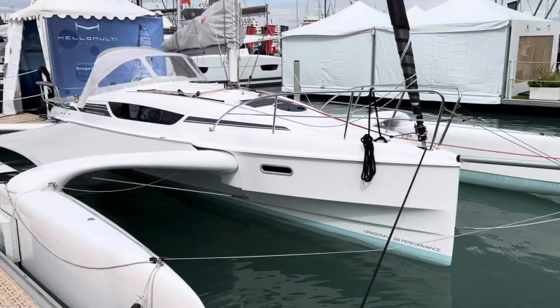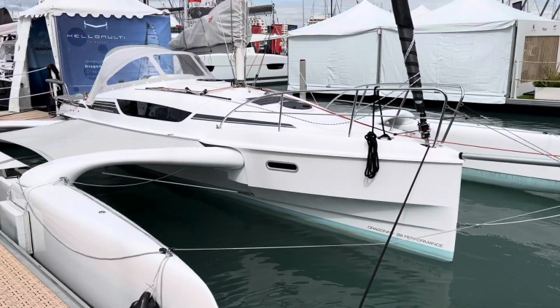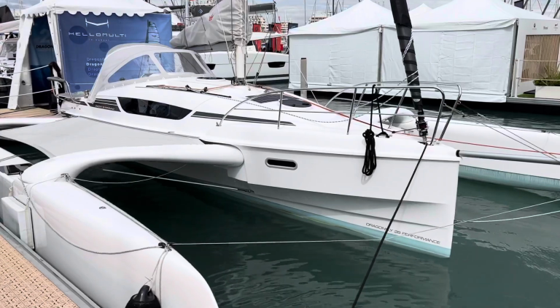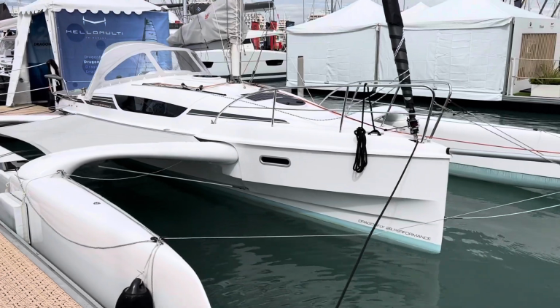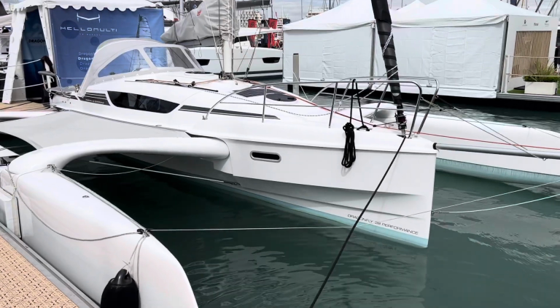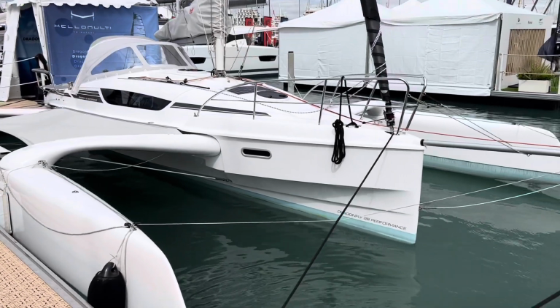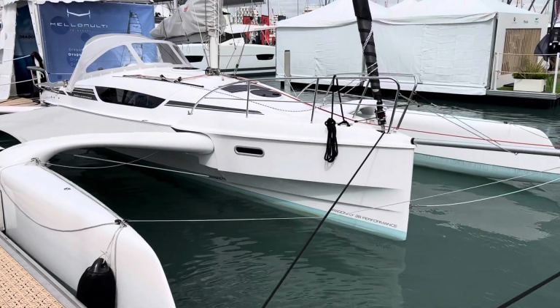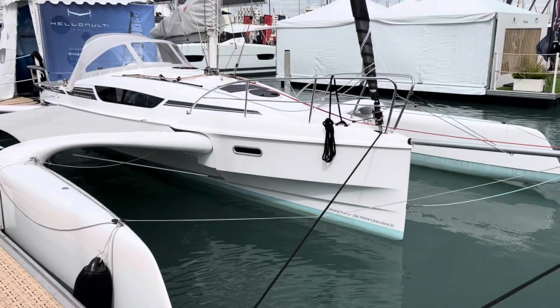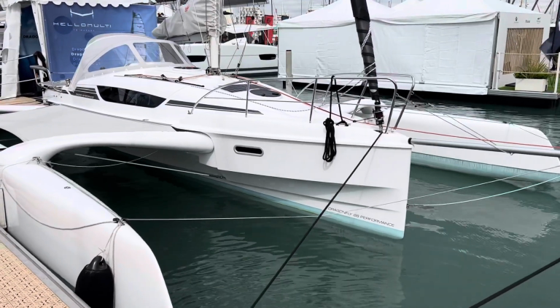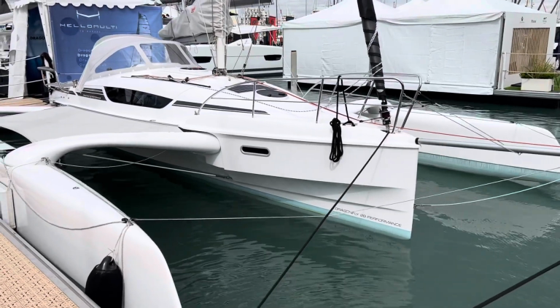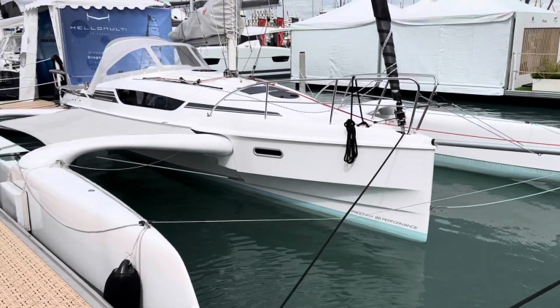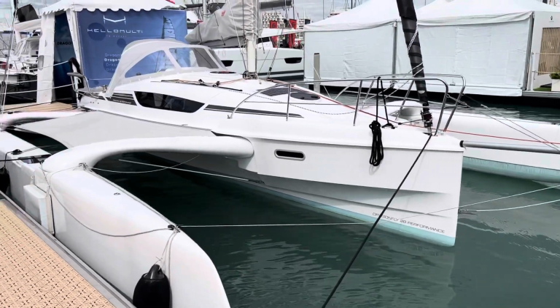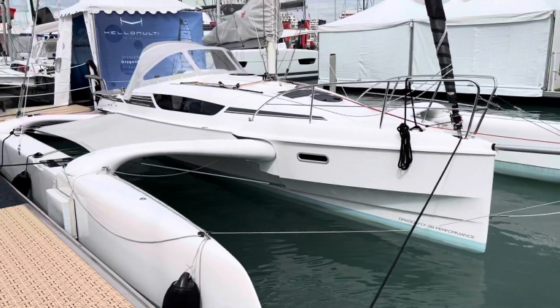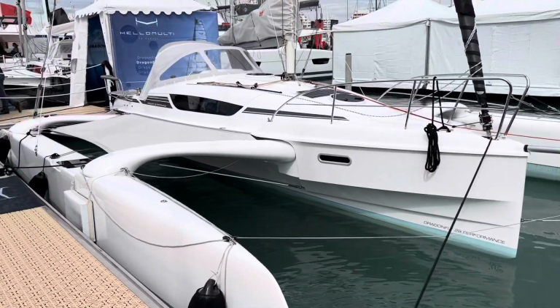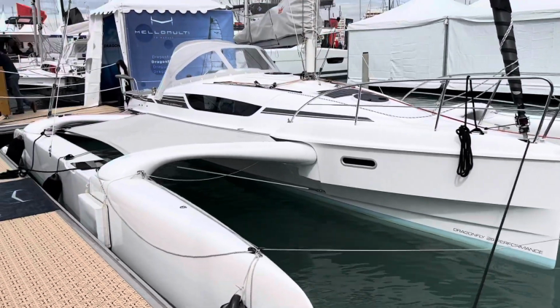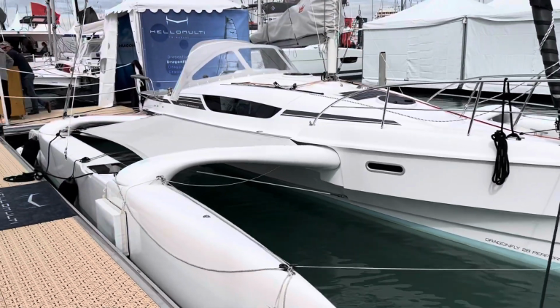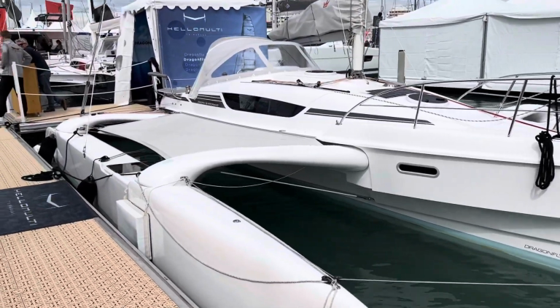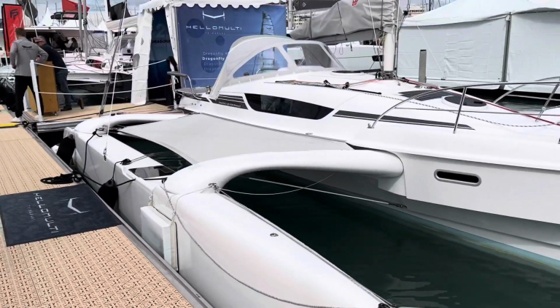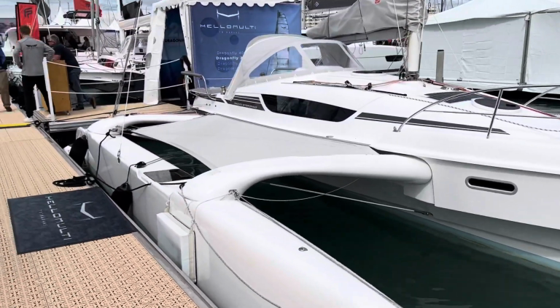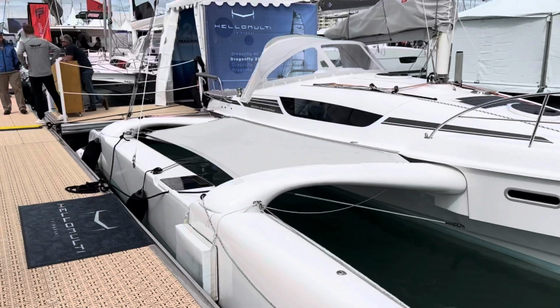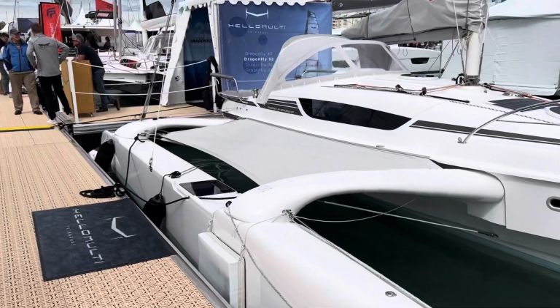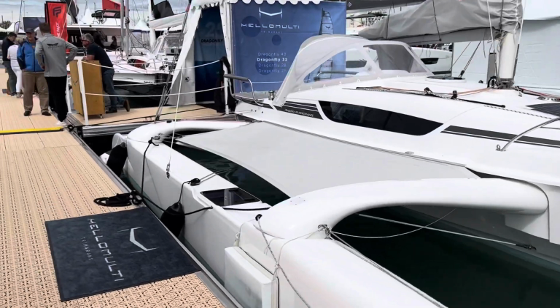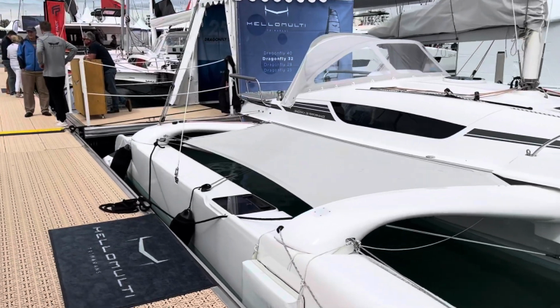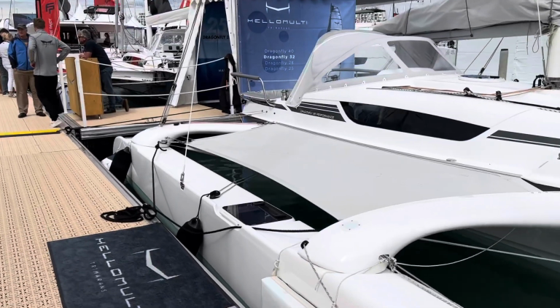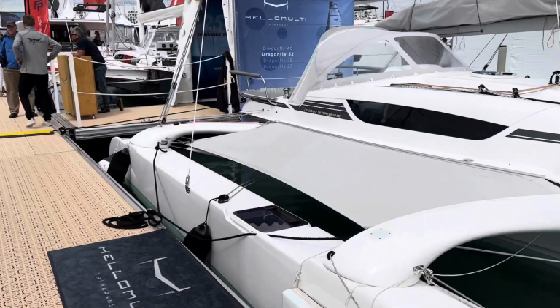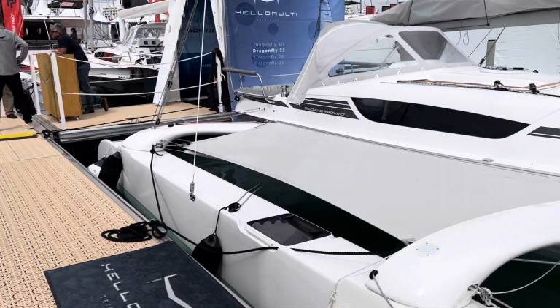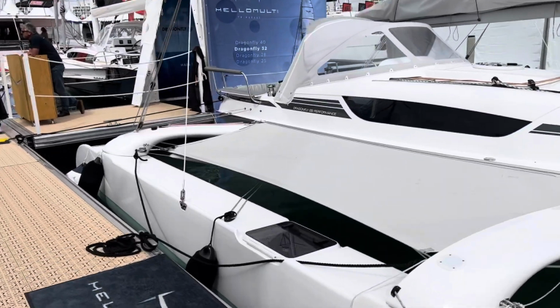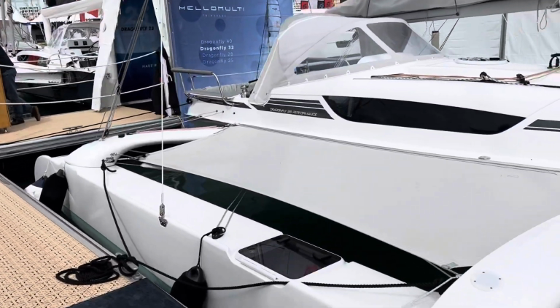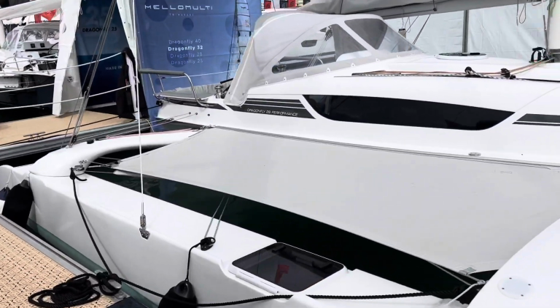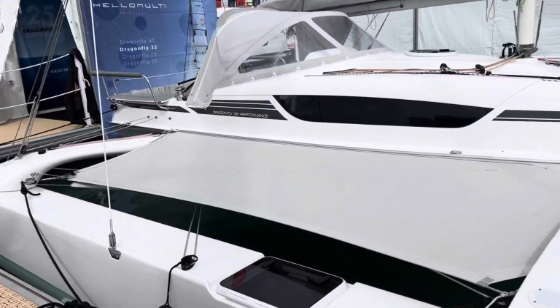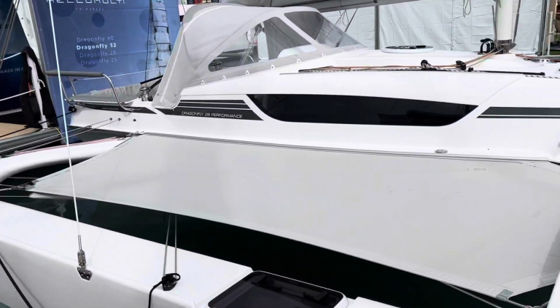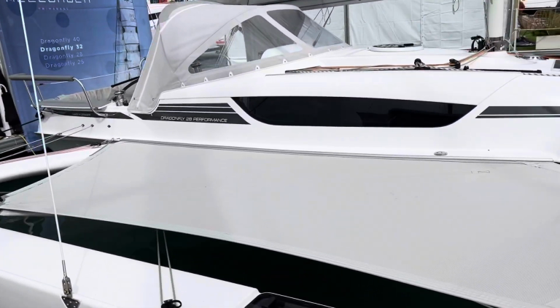Beautiful boat. So I'll go do a quick tour of the inside. Let's jump in.